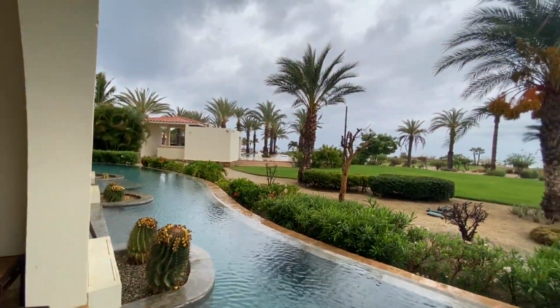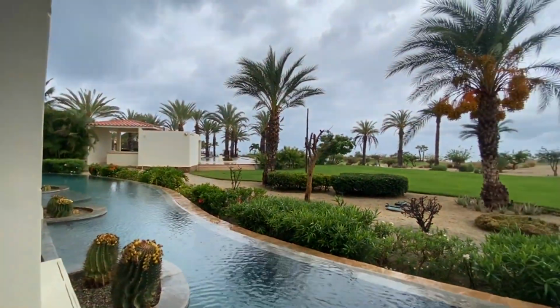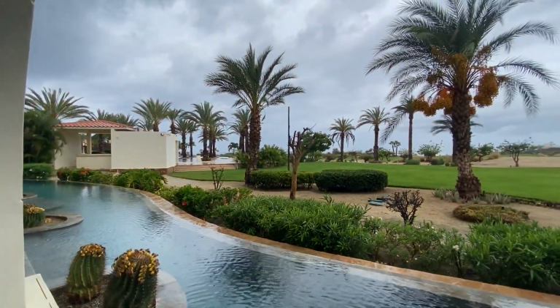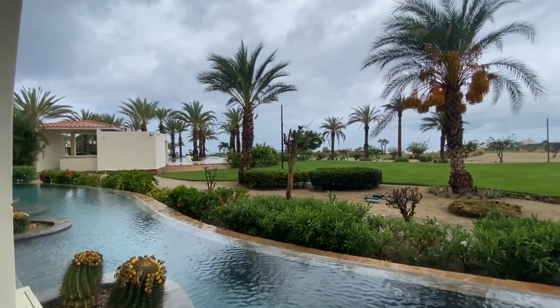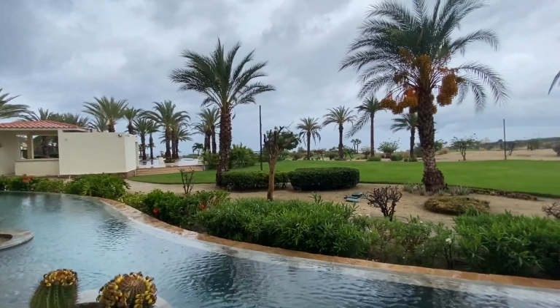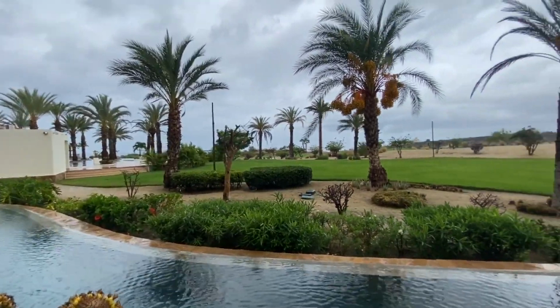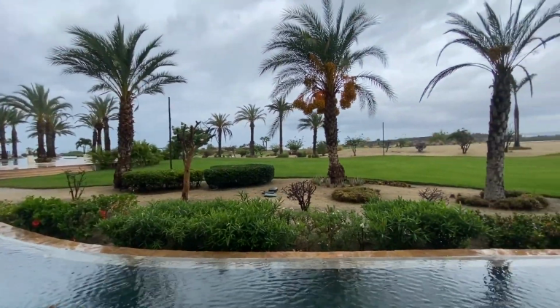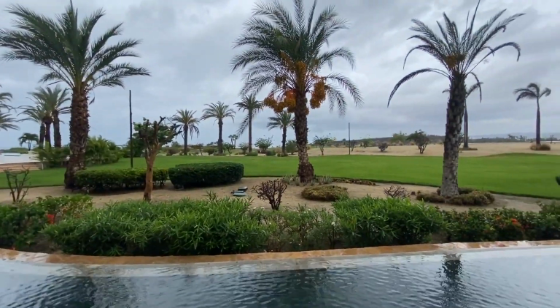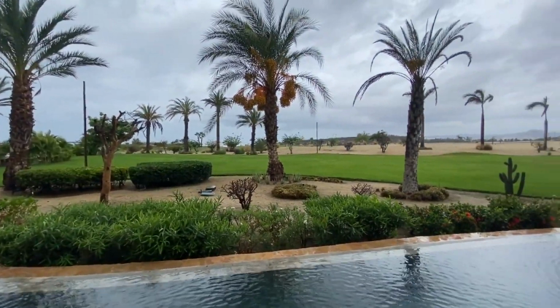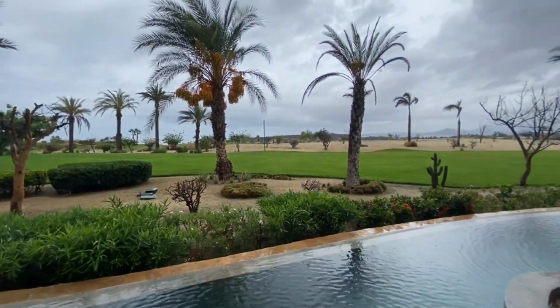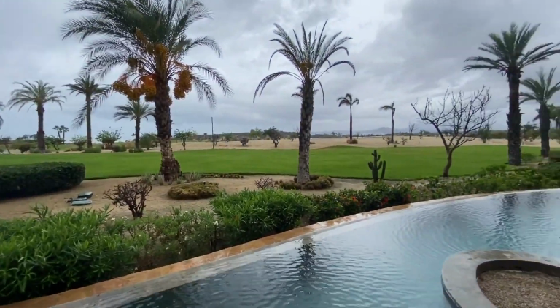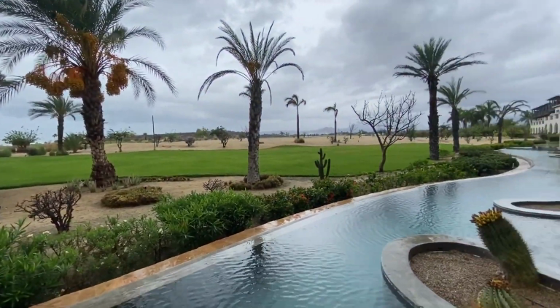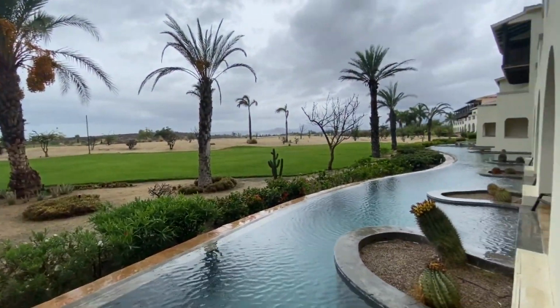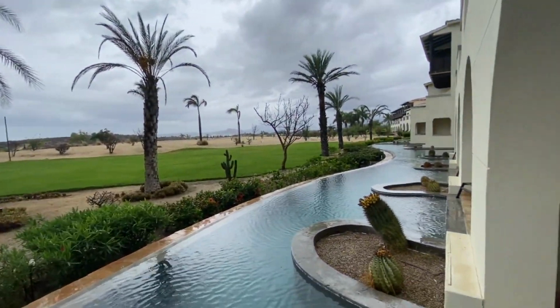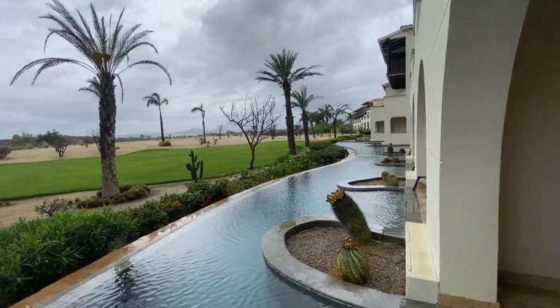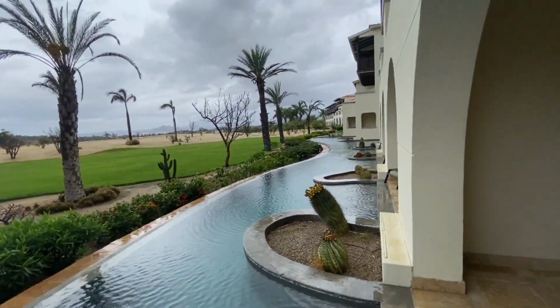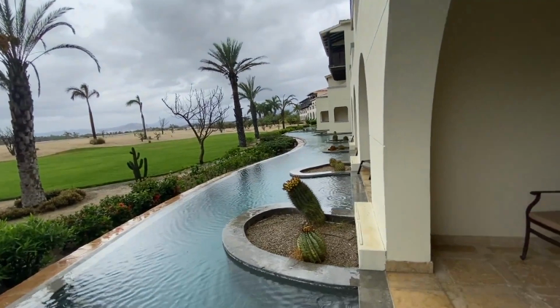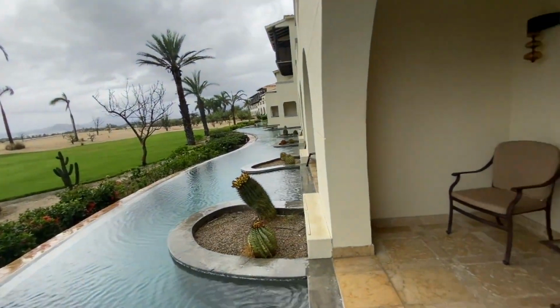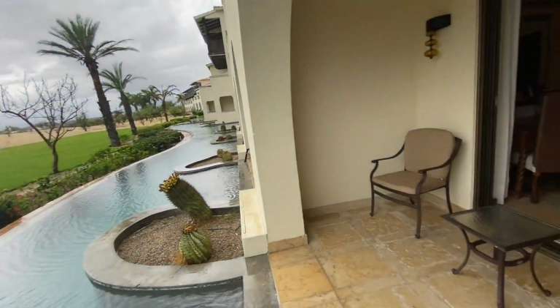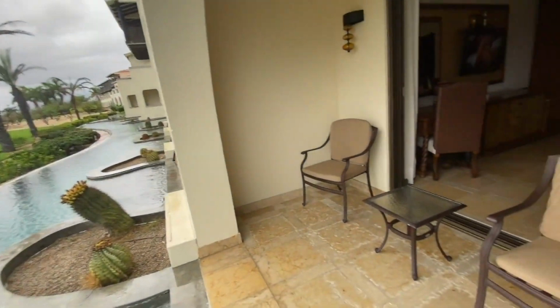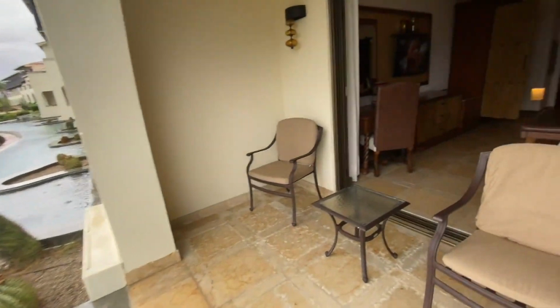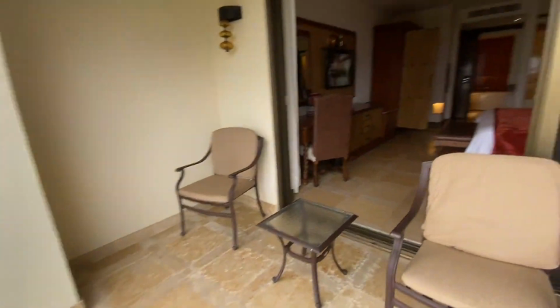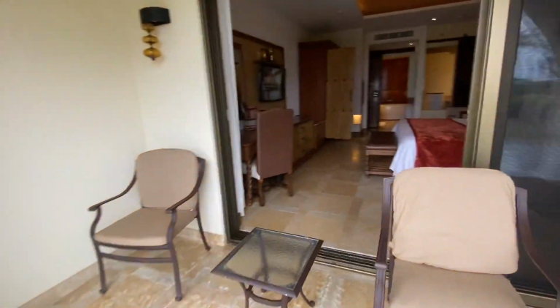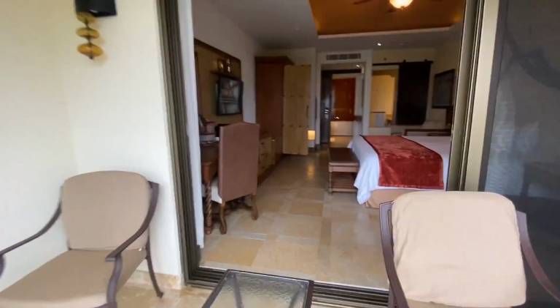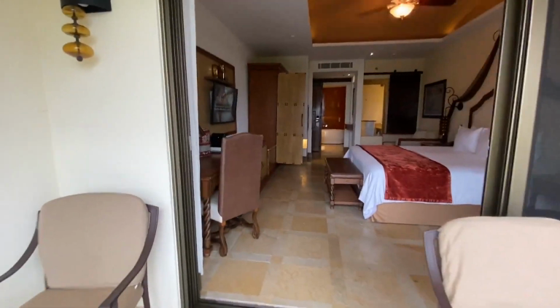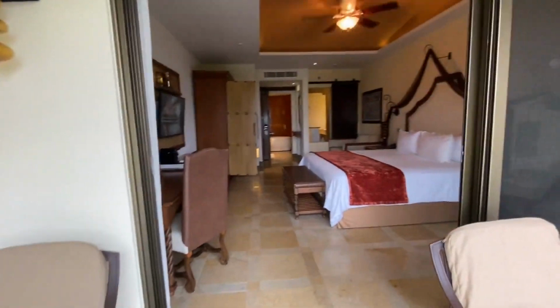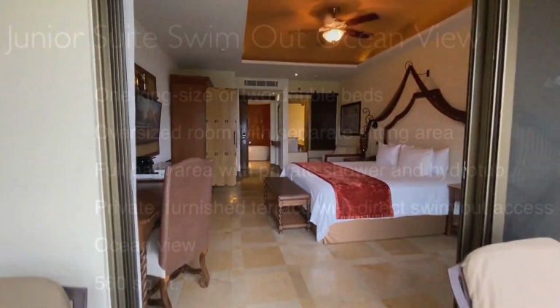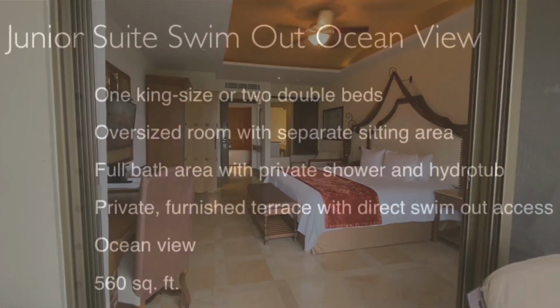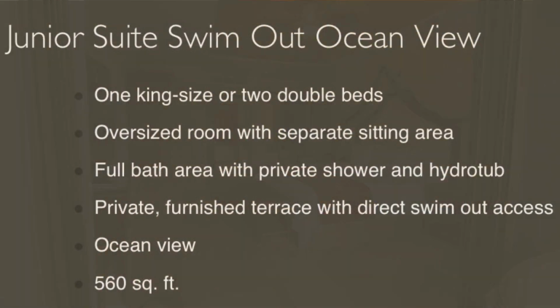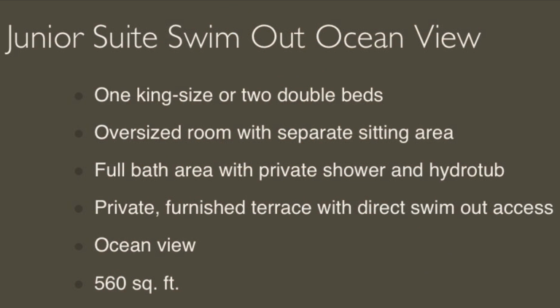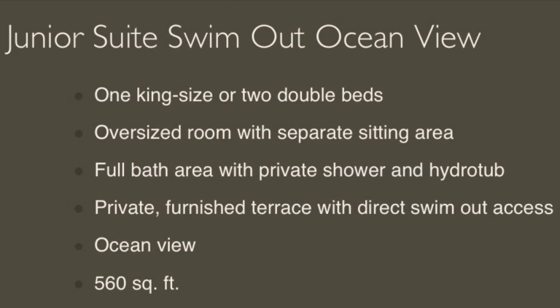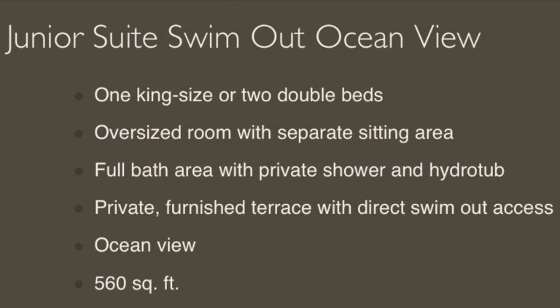Walking outside — this is why everybody gets this room — there's a beautiful swim-out with stairs down. It's a little rainy and hazy today so you can't really see the ocean, but you could normally see the ocean from this room category.